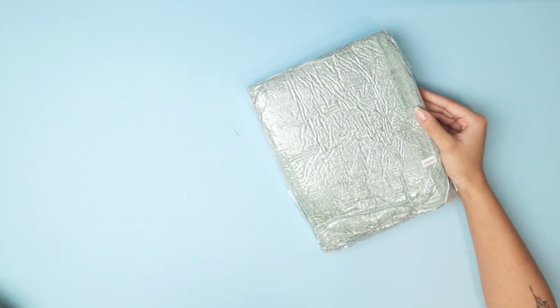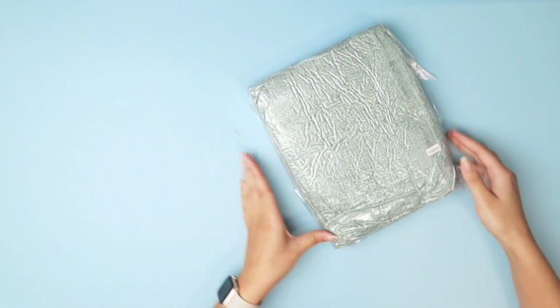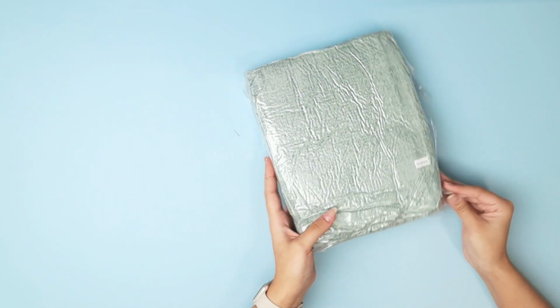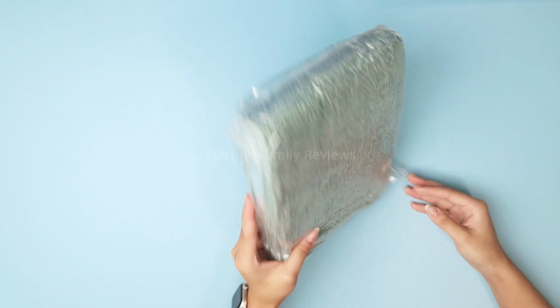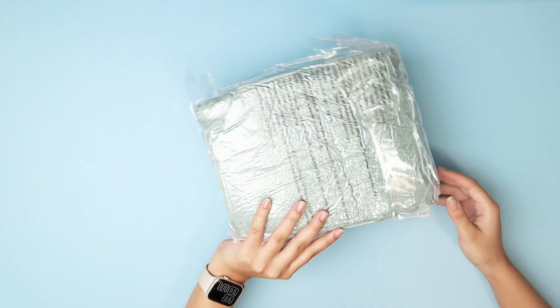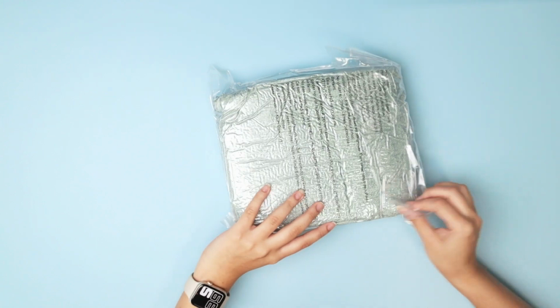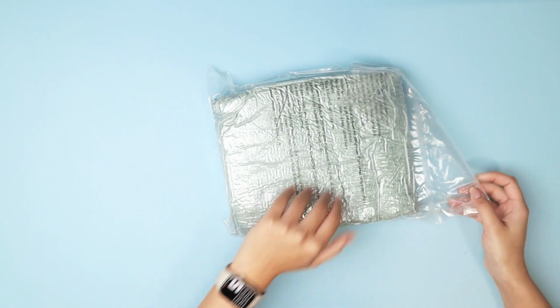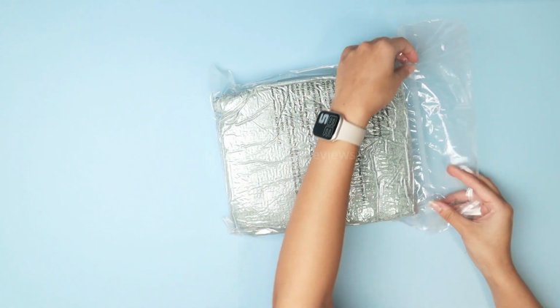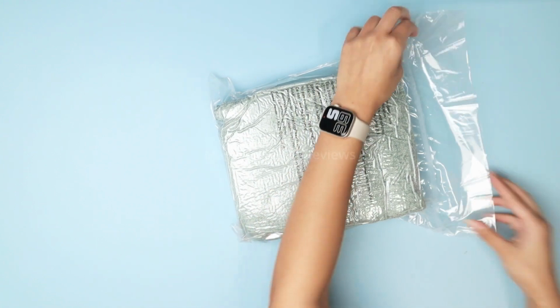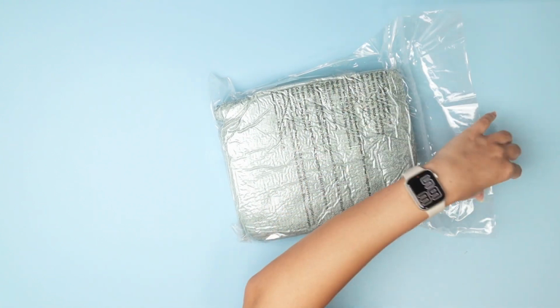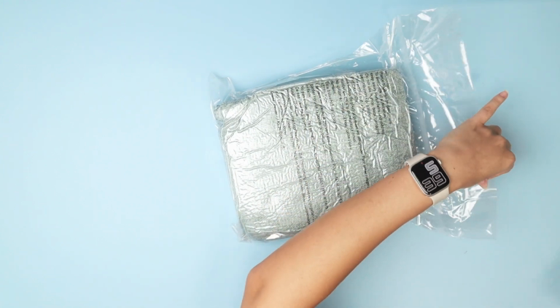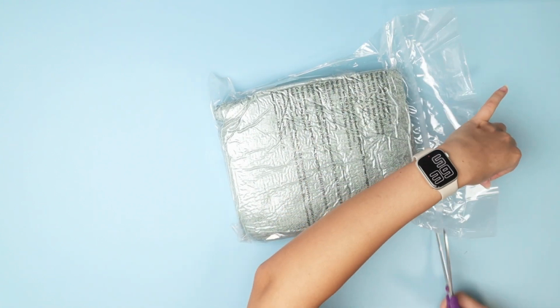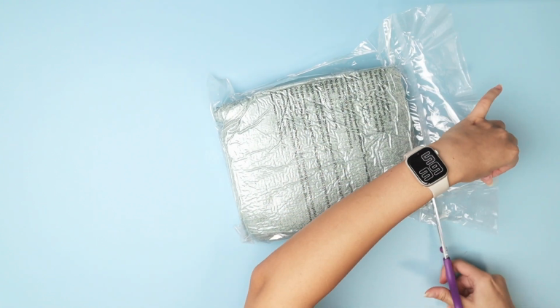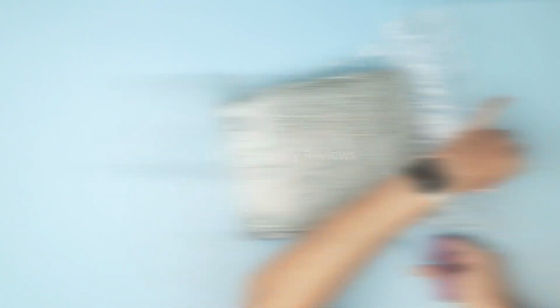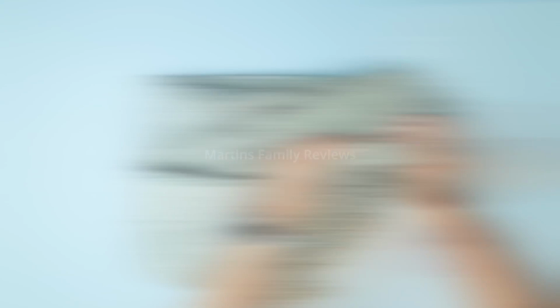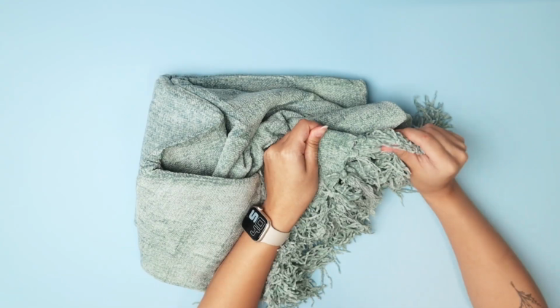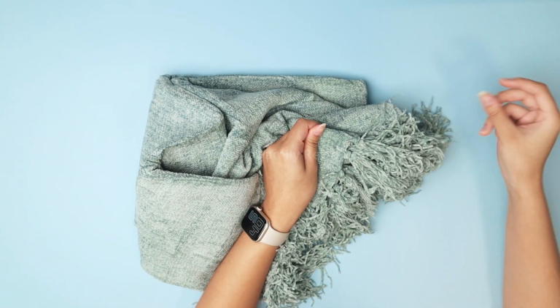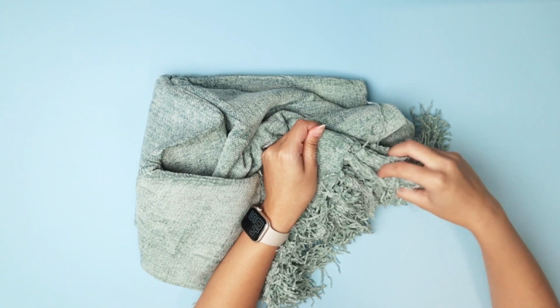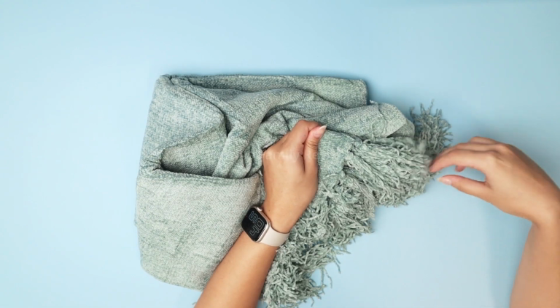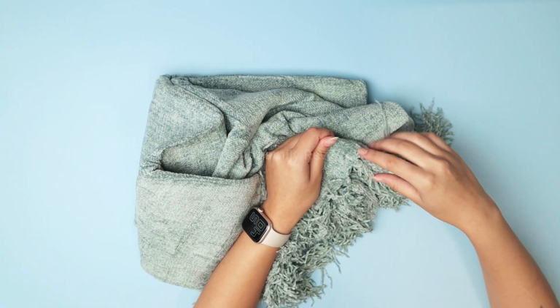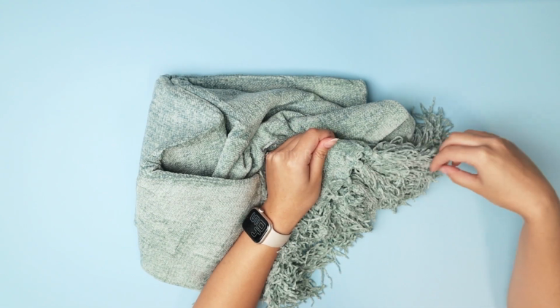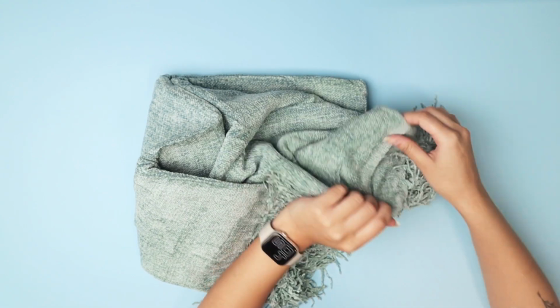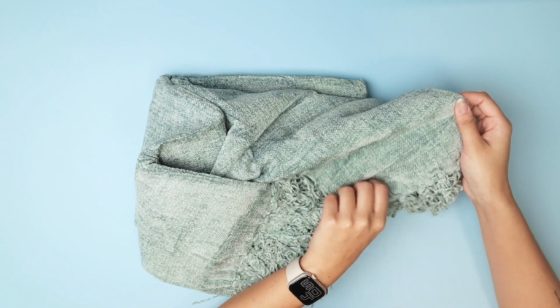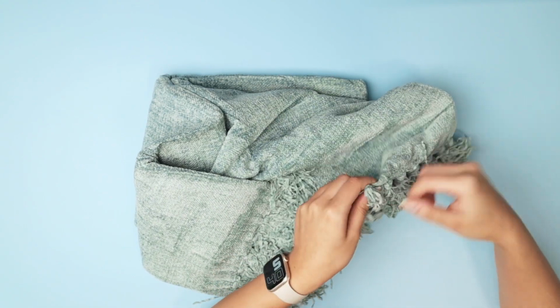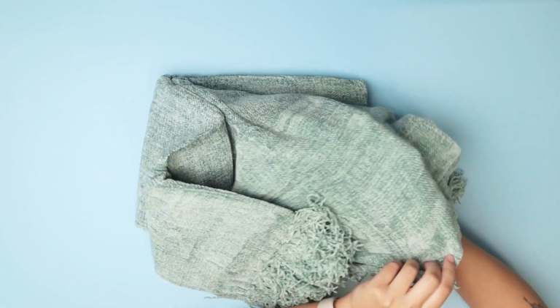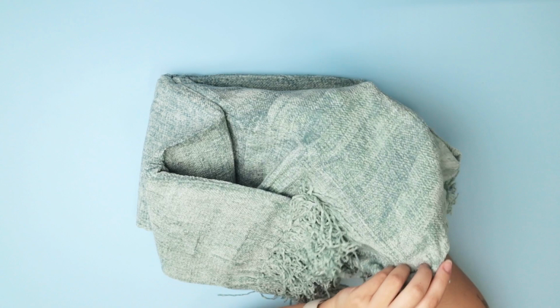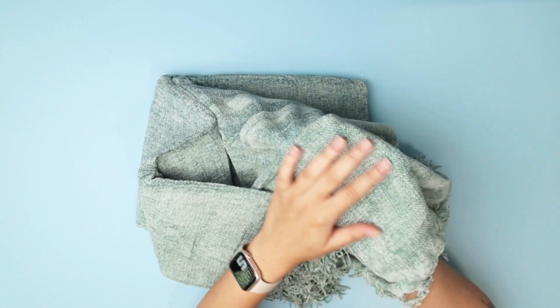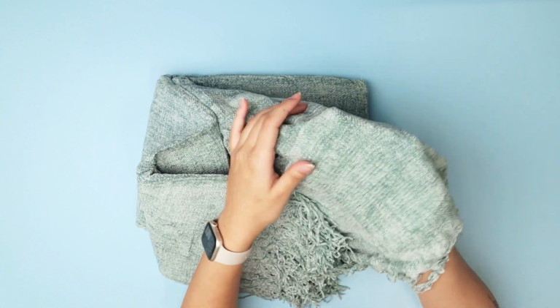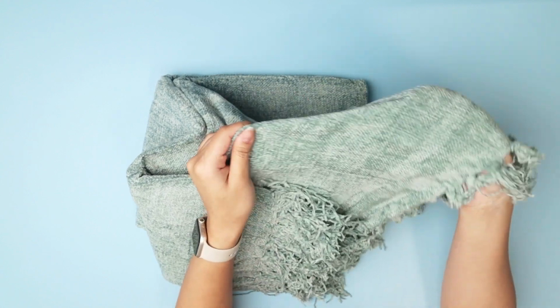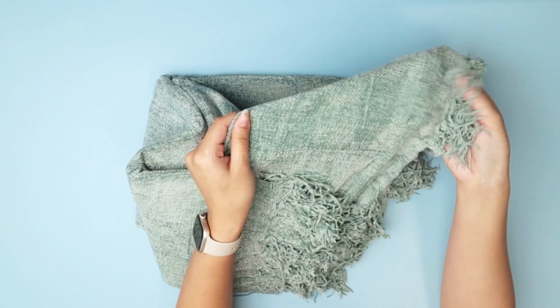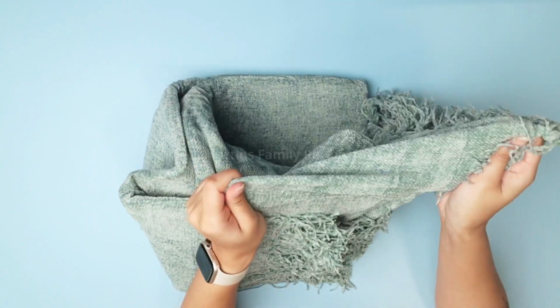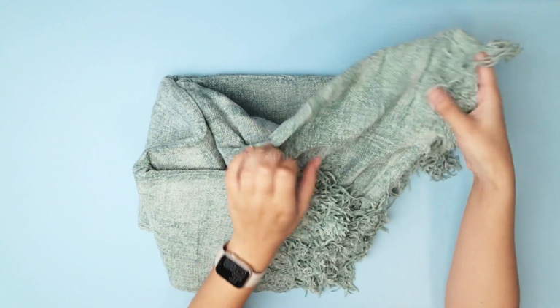This is their sage green one, and it's incredible, so let me open it up to show you what it looks like full size. Alright you guys, check it out. The fringe on the bottom is so incredibly cute, and I absolutely adore the color that it came in.